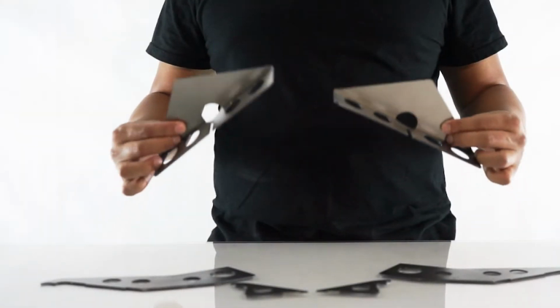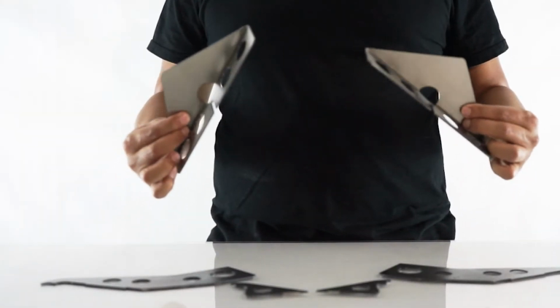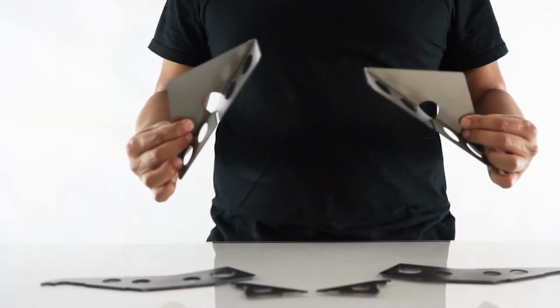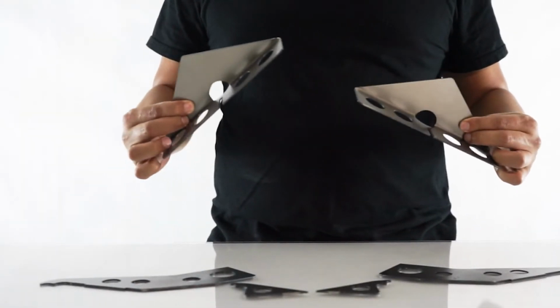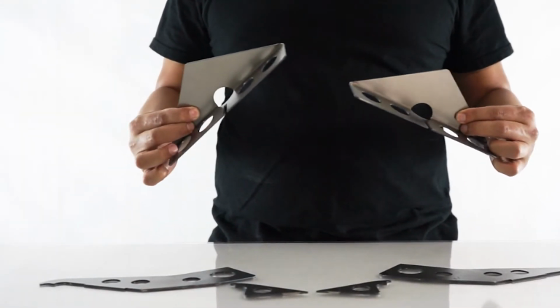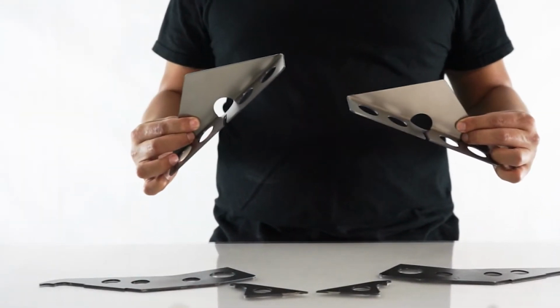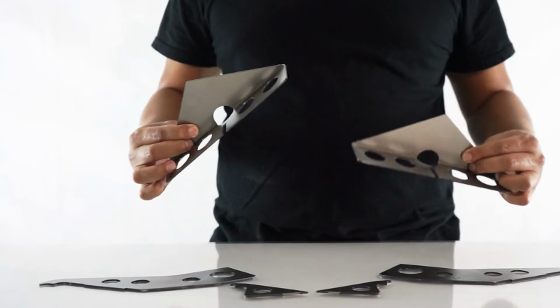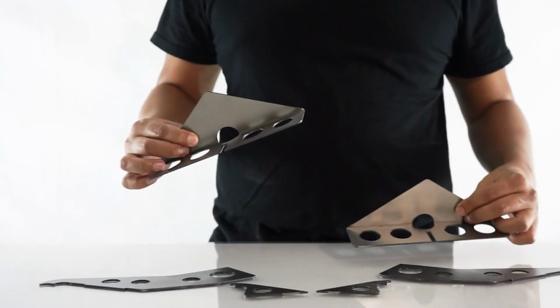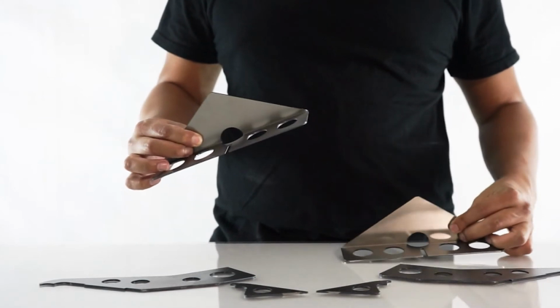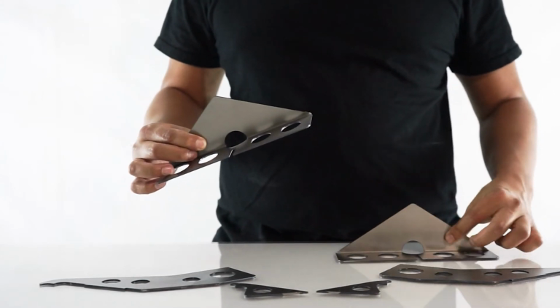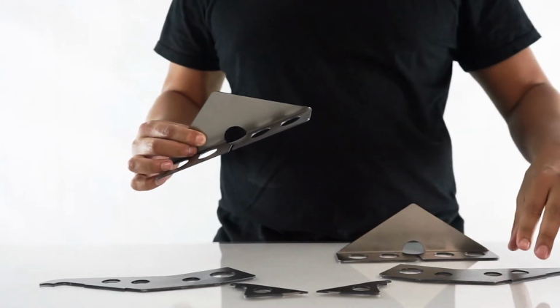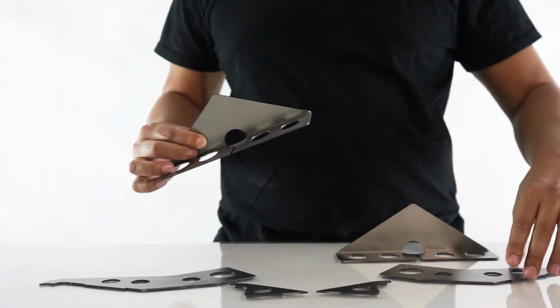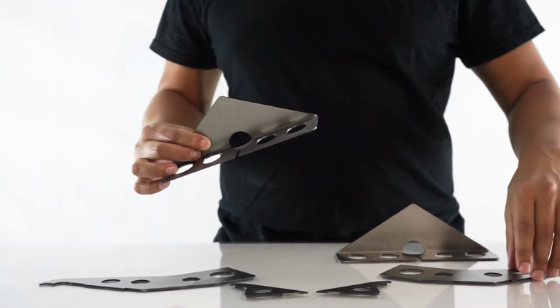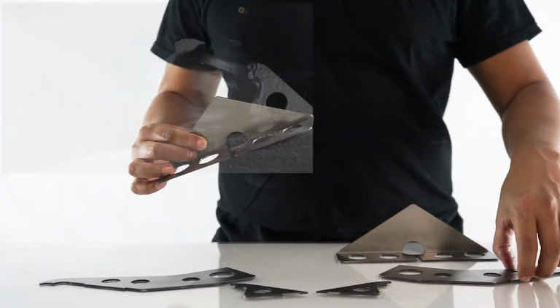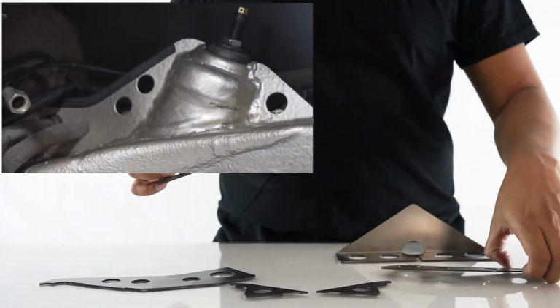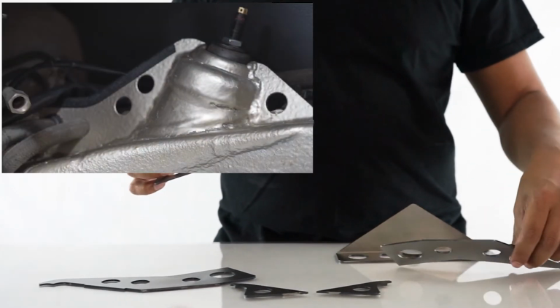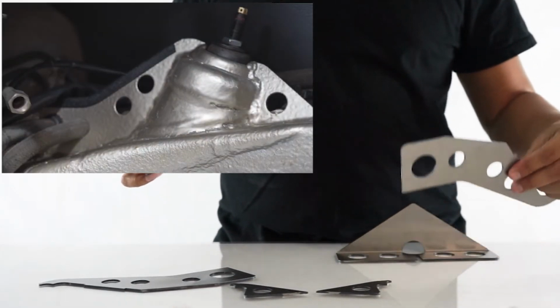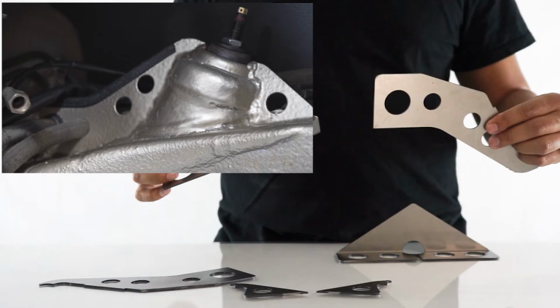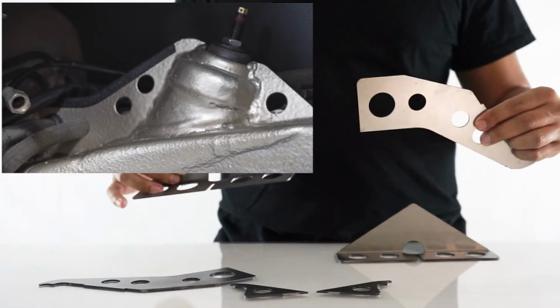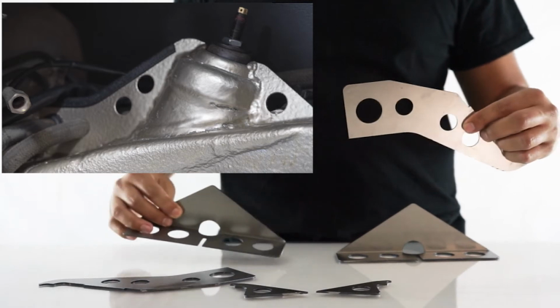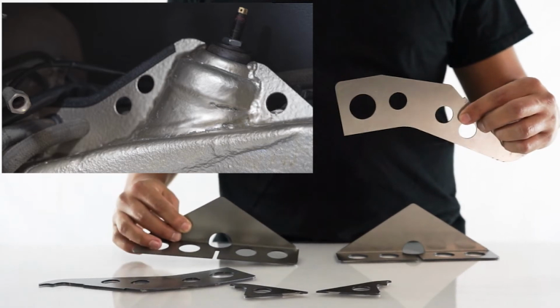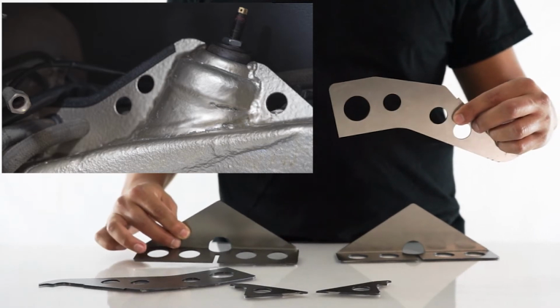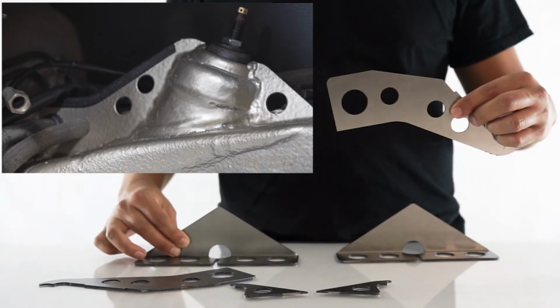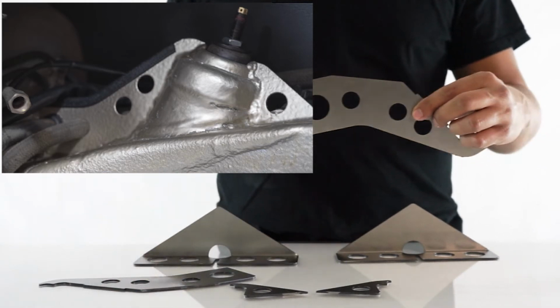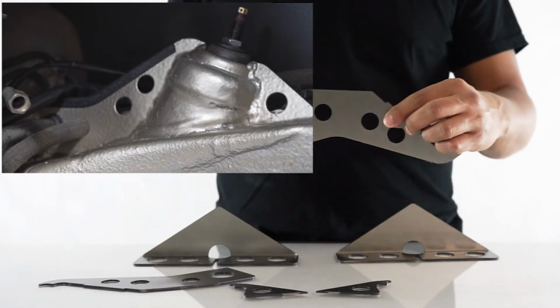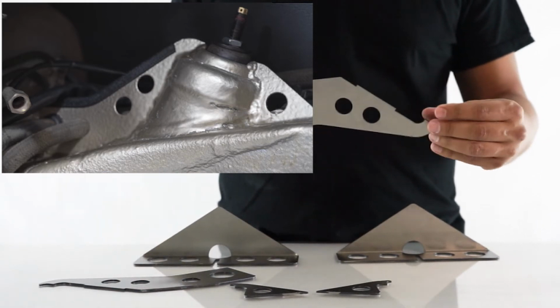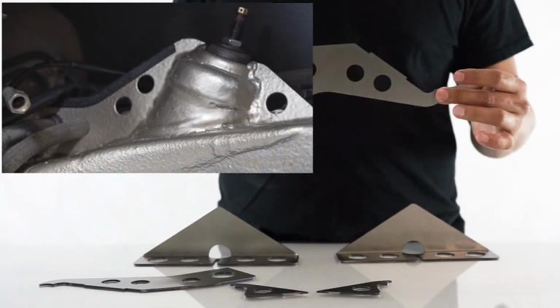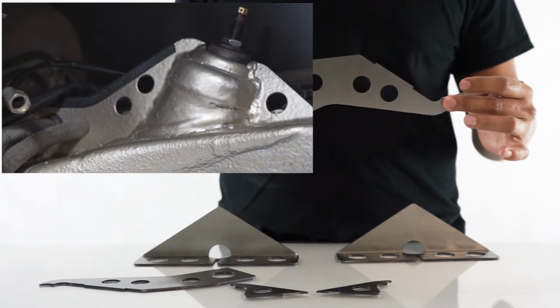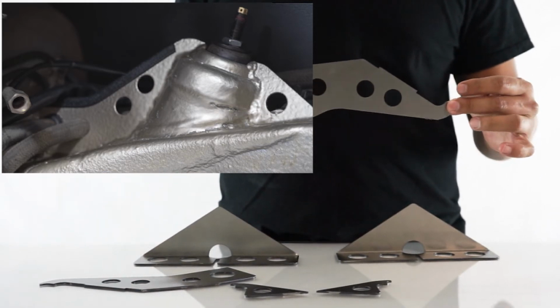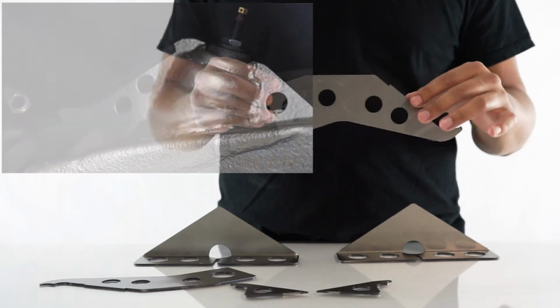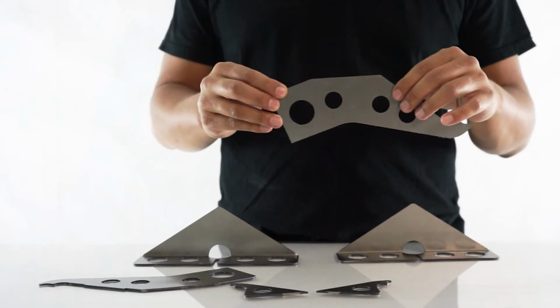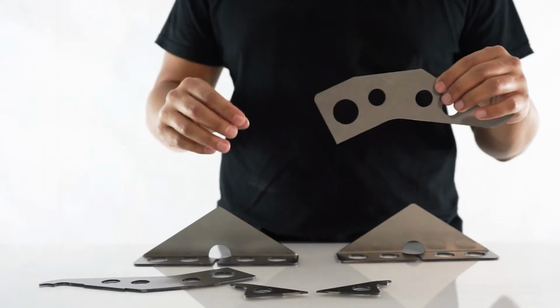Our shock tower reinforcement kit strengthens this vulnerable area and properly distributes coilover spring loads. They solidly tie the towers and crossmember into unibody box sections and the inner wheel well, distributing the shock loads properly and reinforcing the entire section.